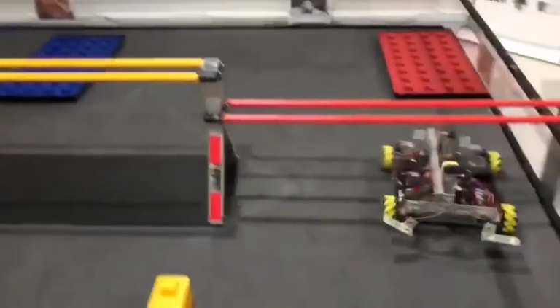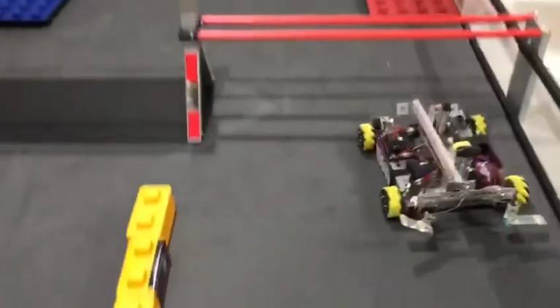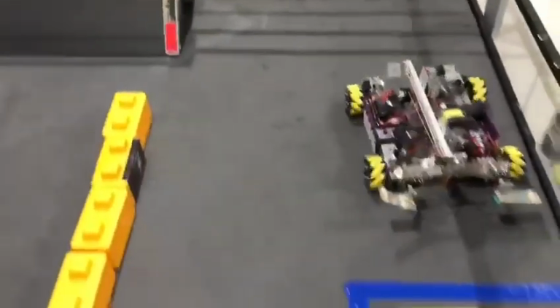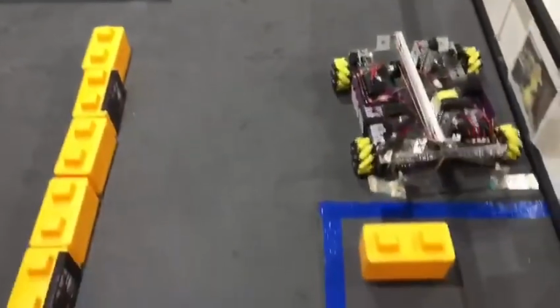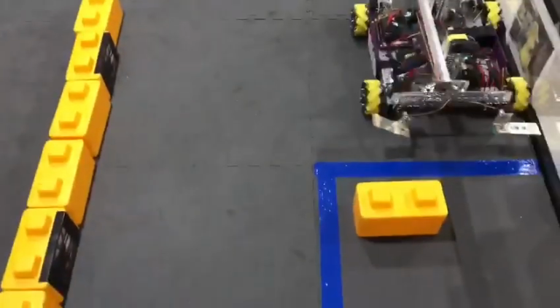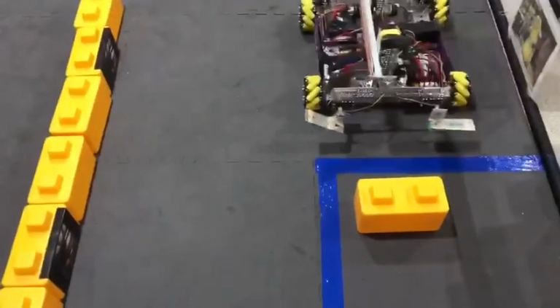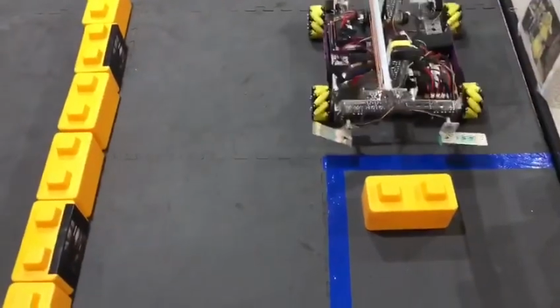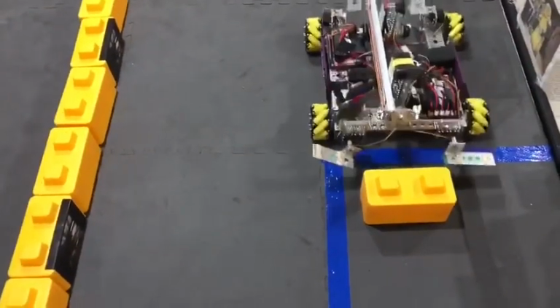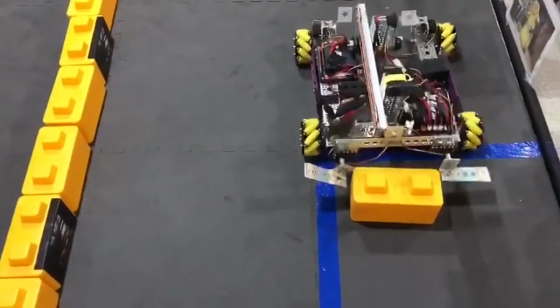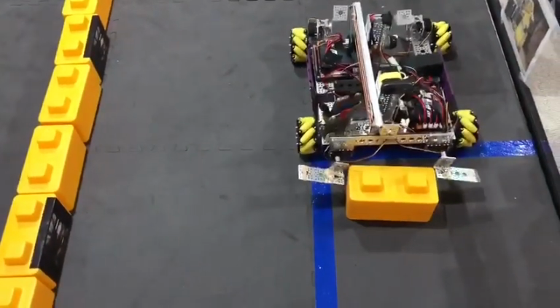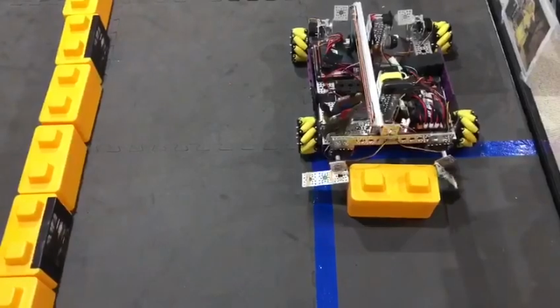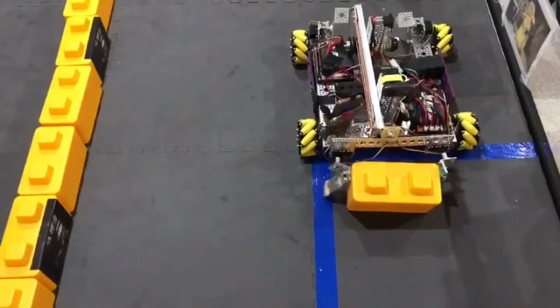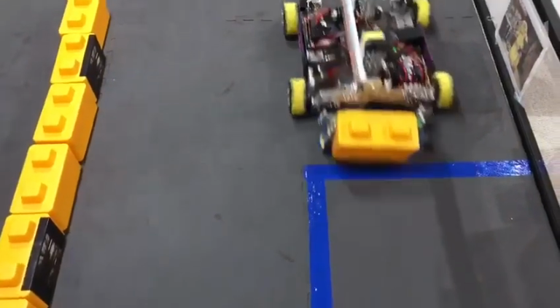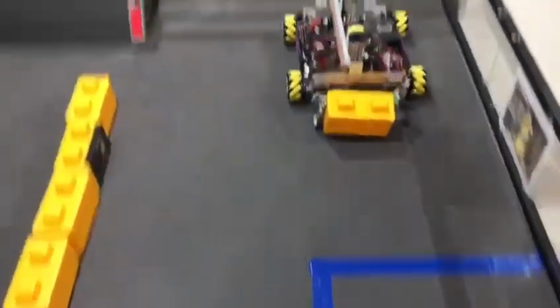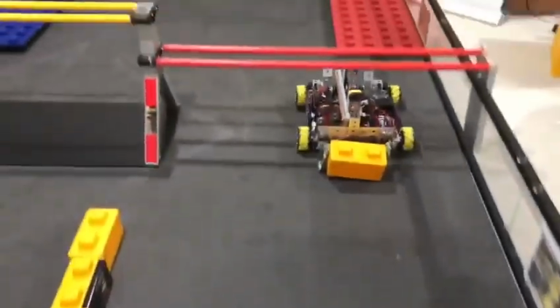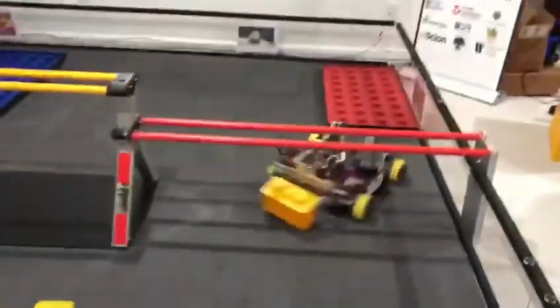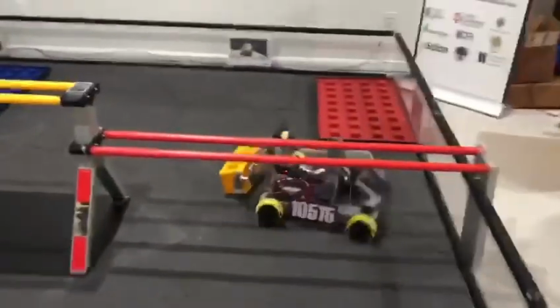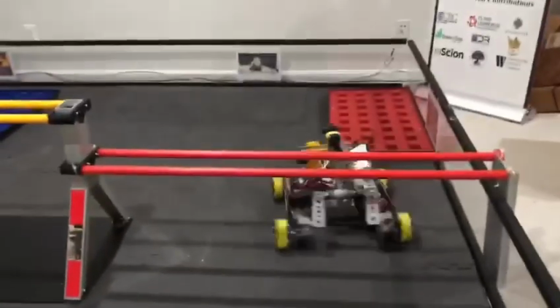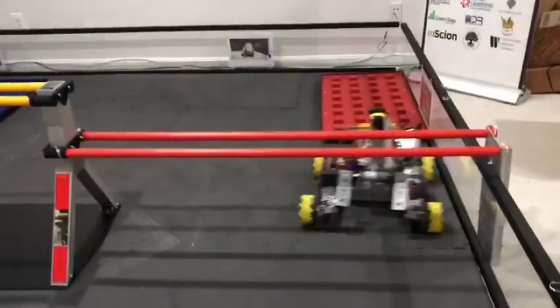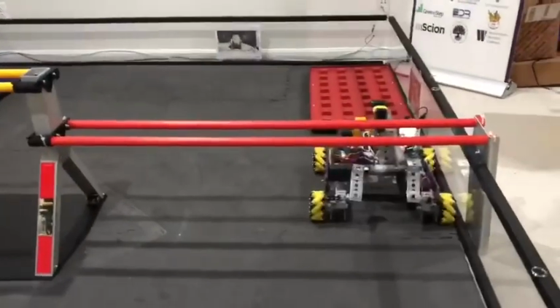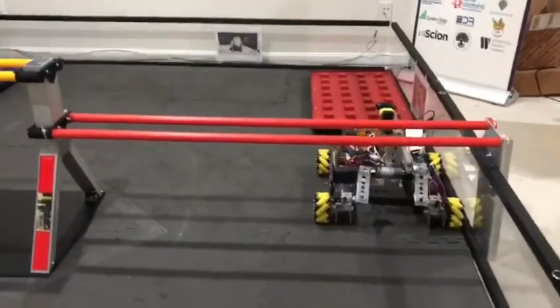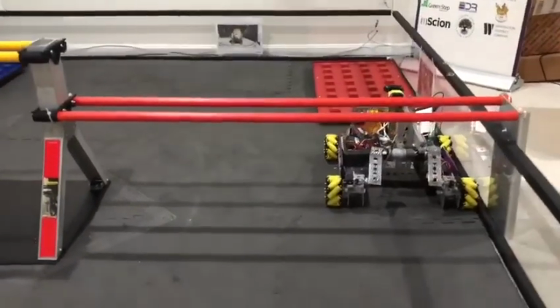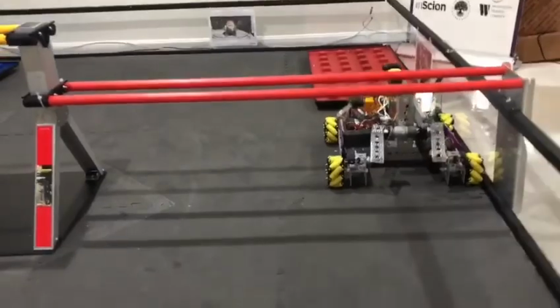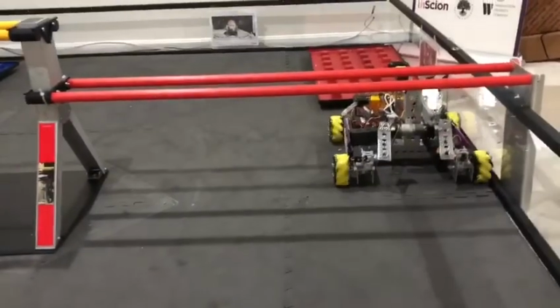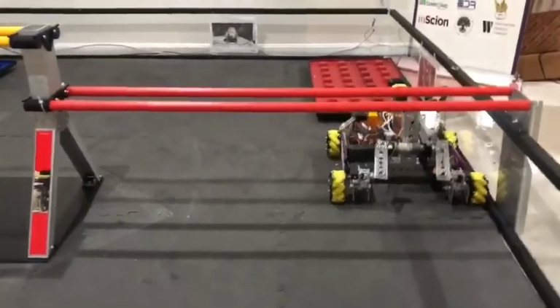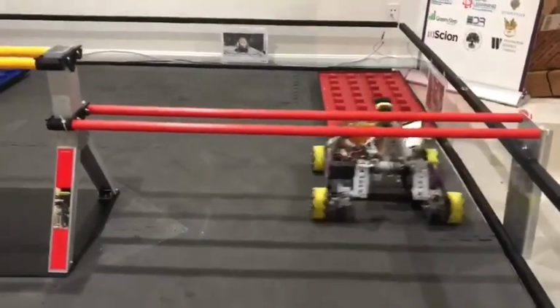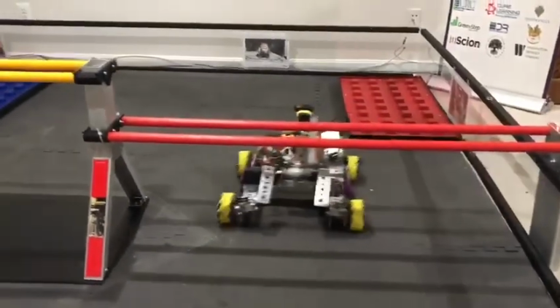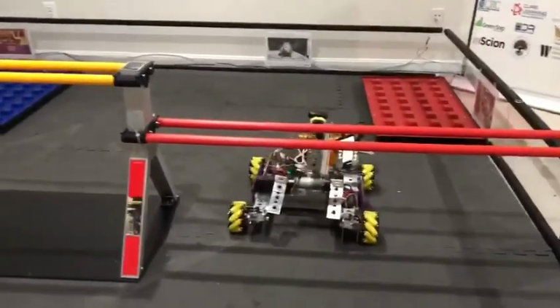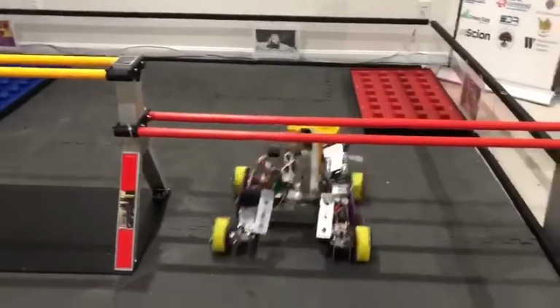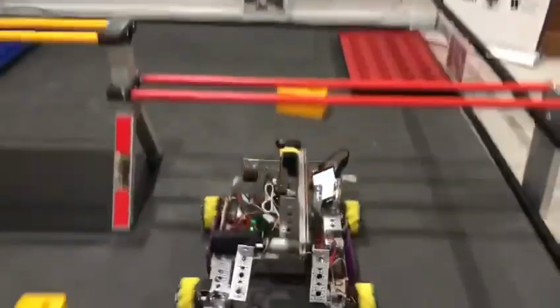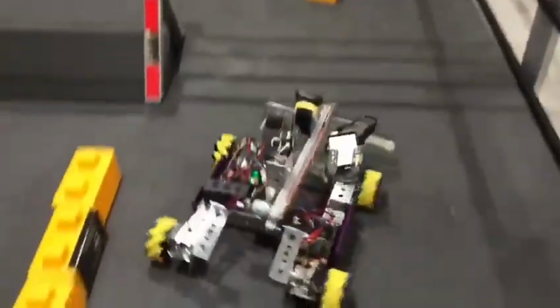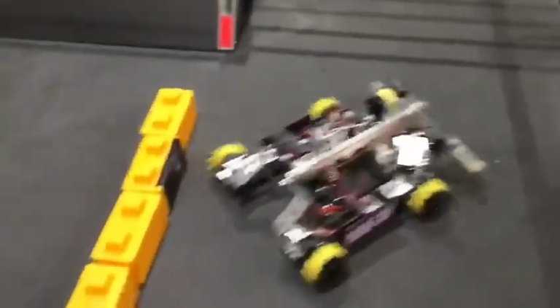During the tele-op period, the robot will deliver stones into the building zone through the bridge for the drivers to place onto the foundation. This maximizes the amount of stones that can be put onto the foundation, since the work gets split up and the robots won't bump into each other.